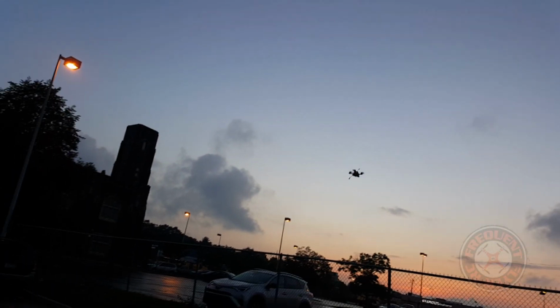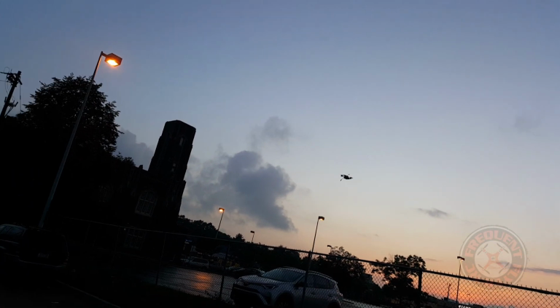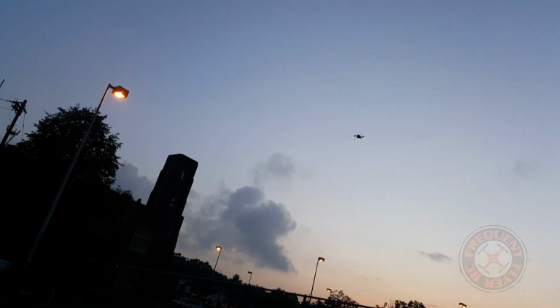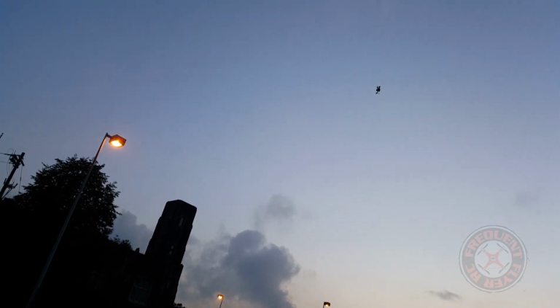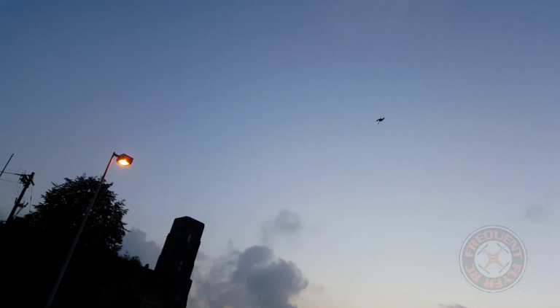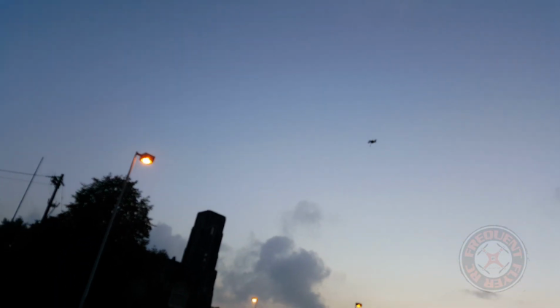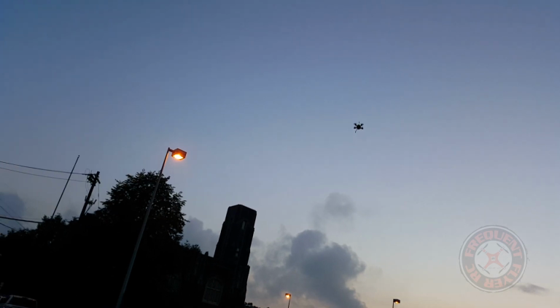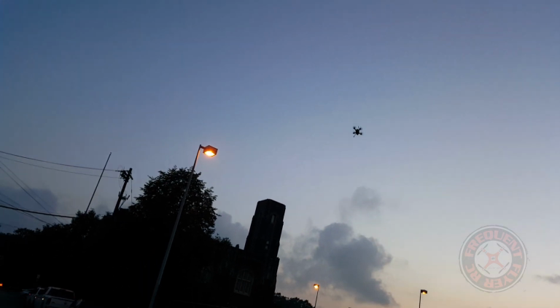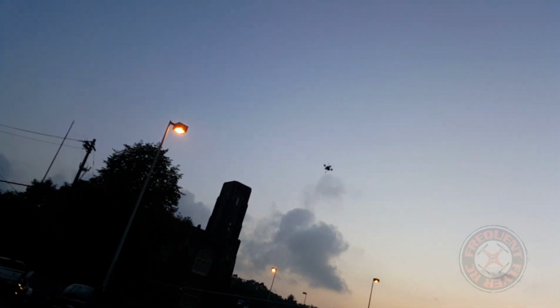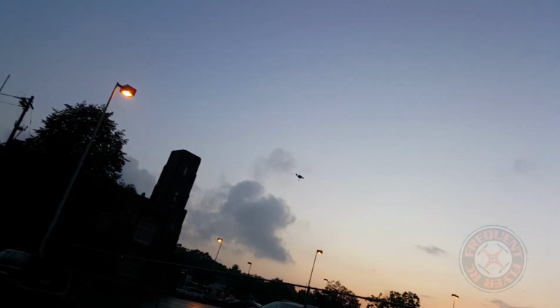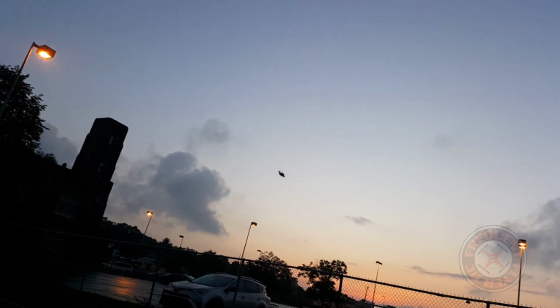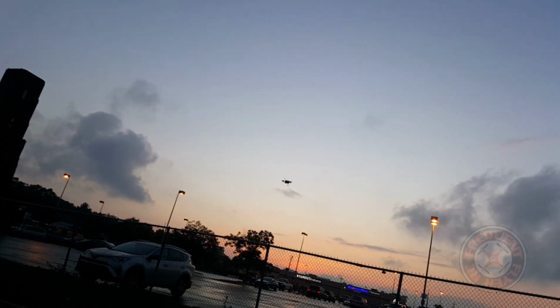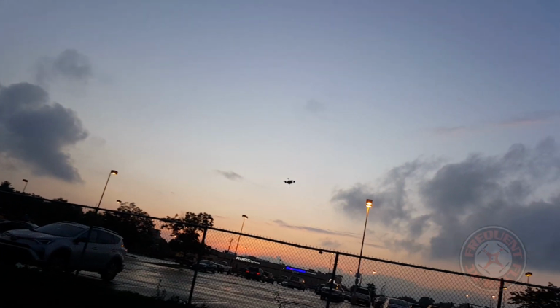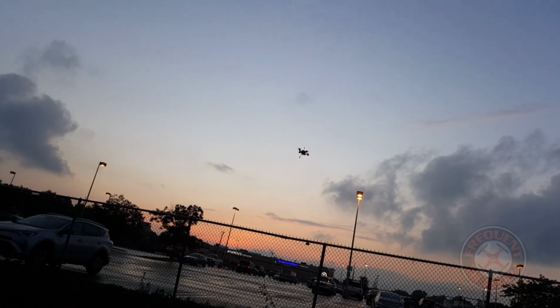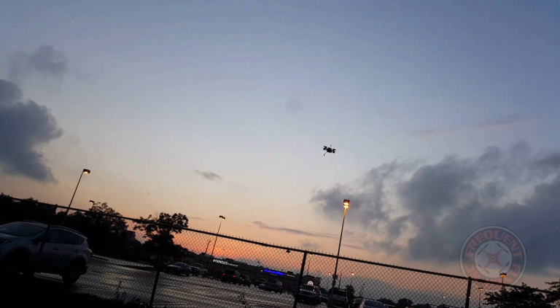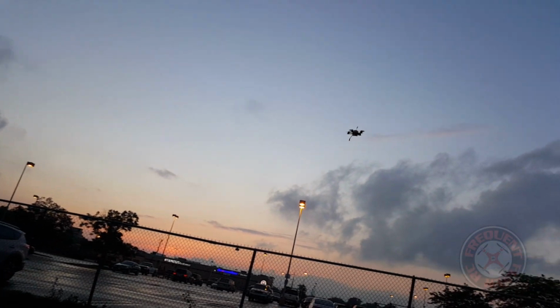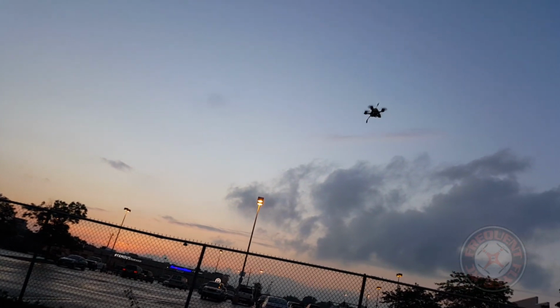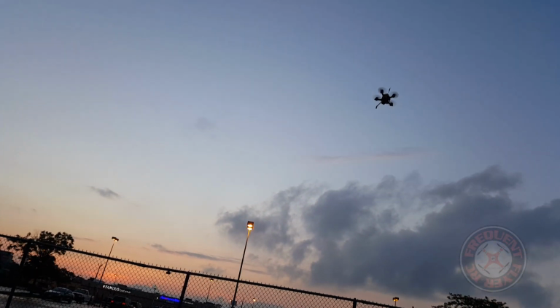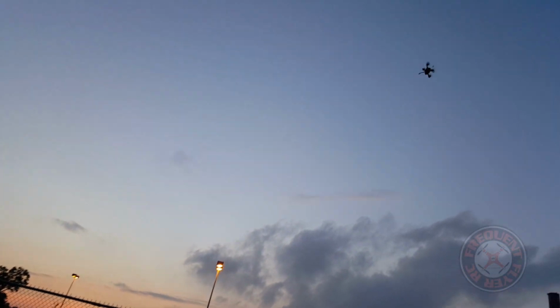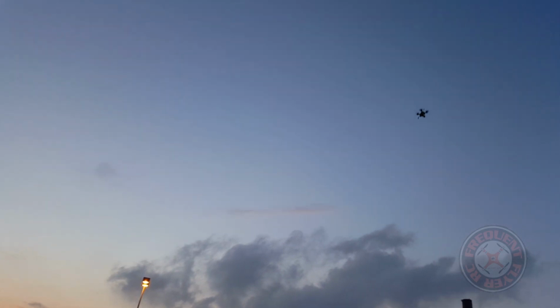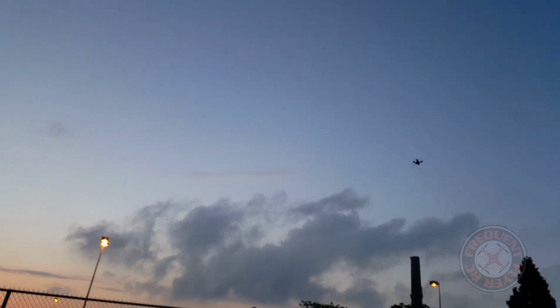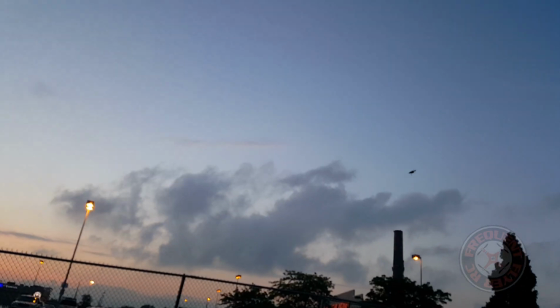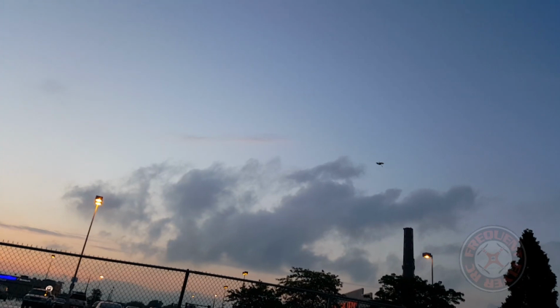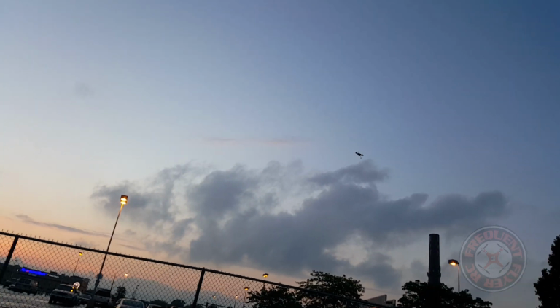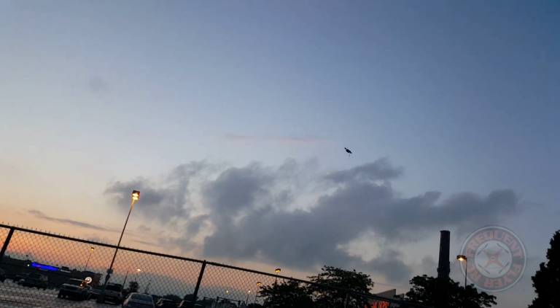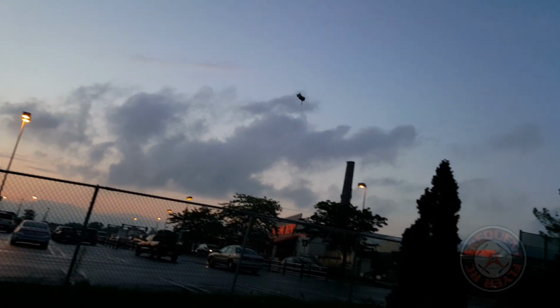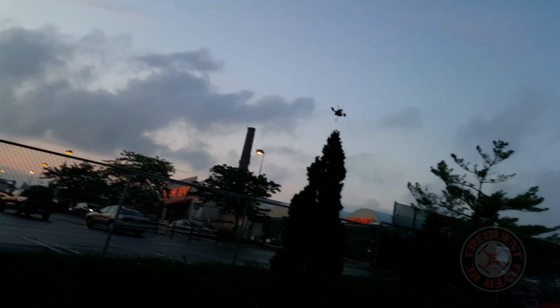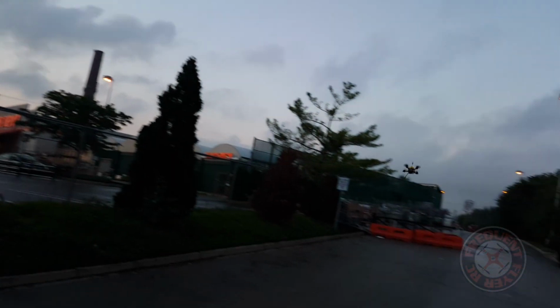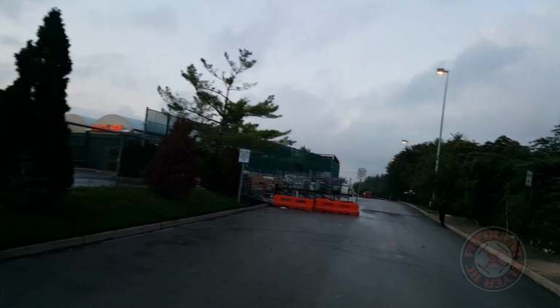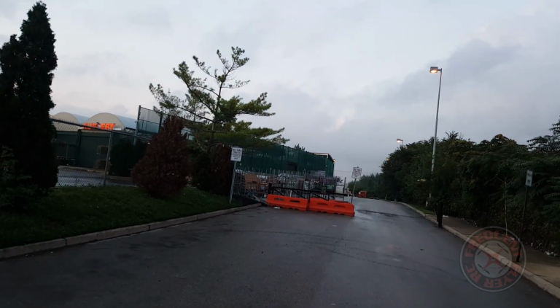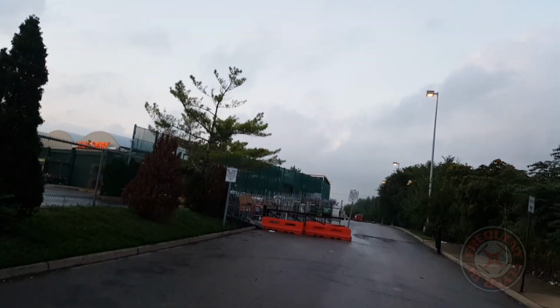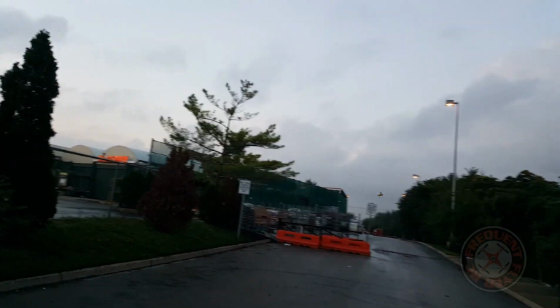We lost most of the sunlight so I'll try to keep it up high so you guys can see it better. These props seem nice though.